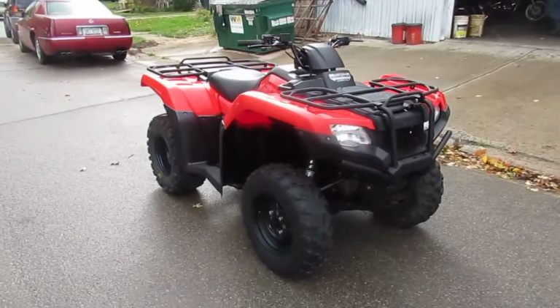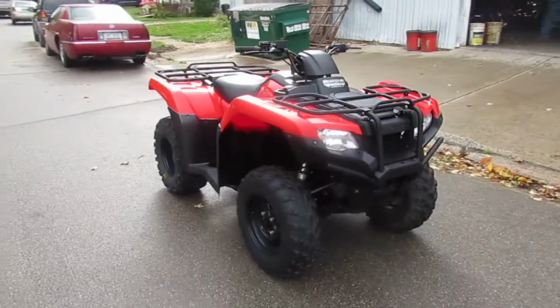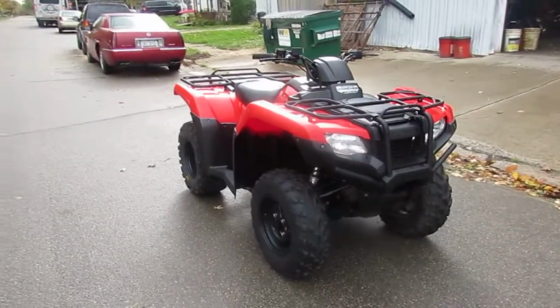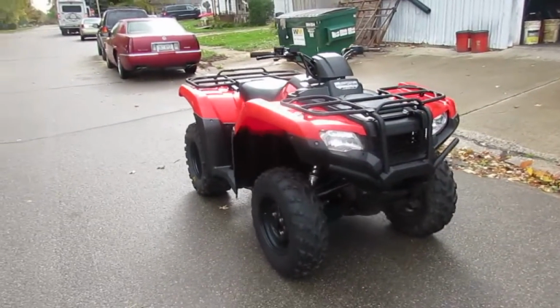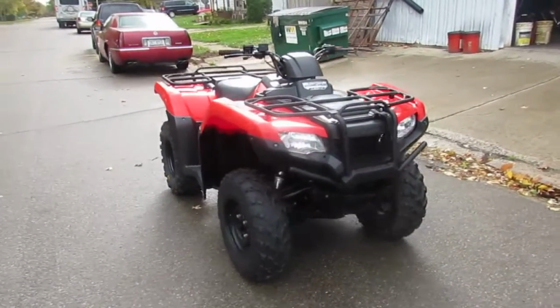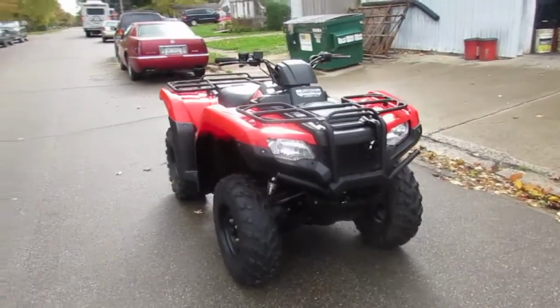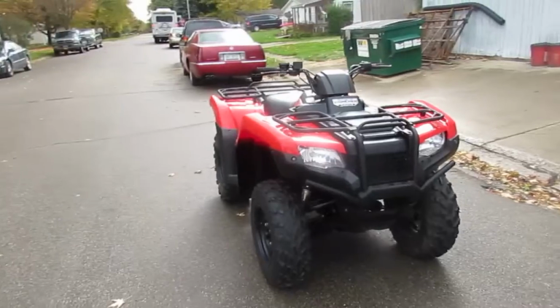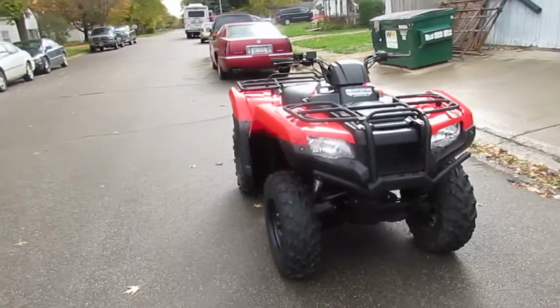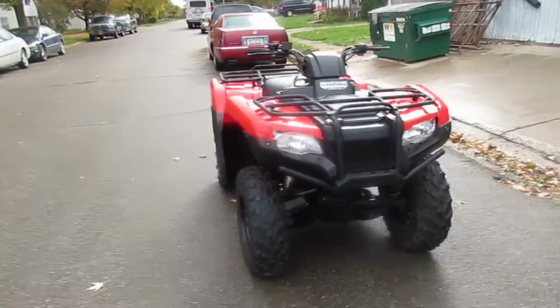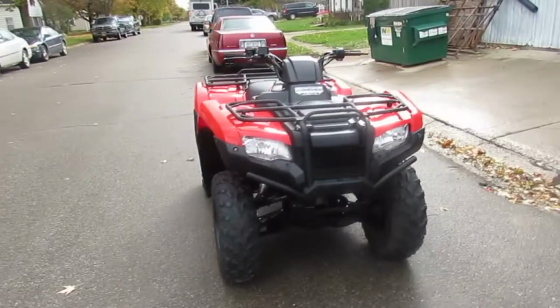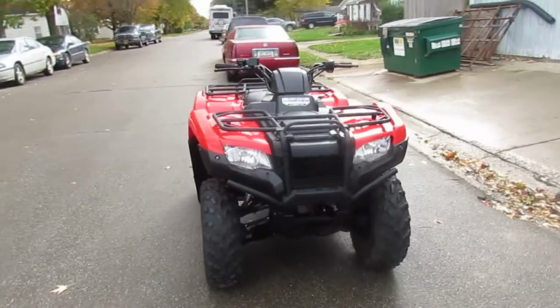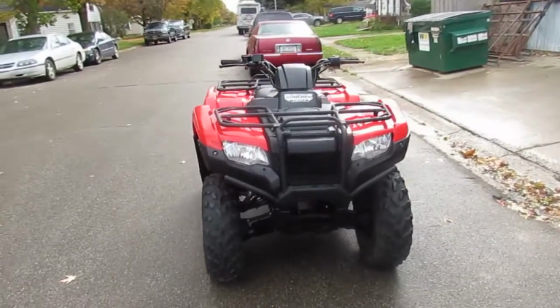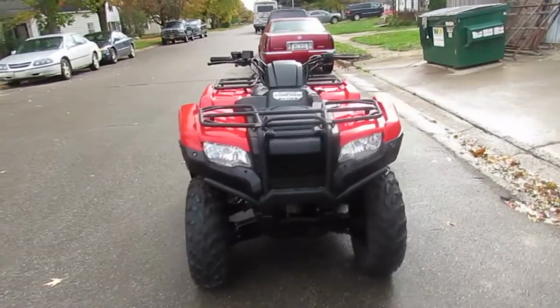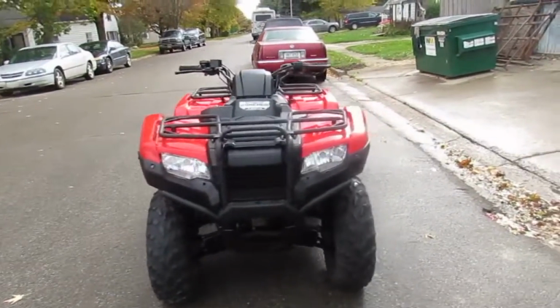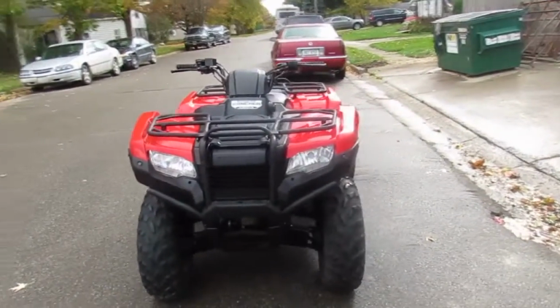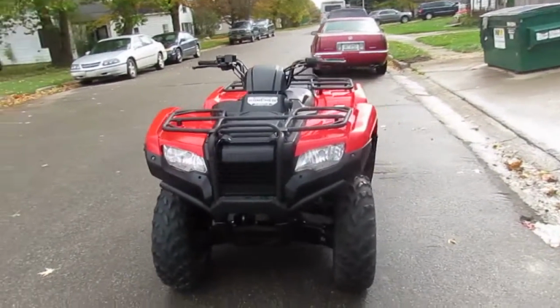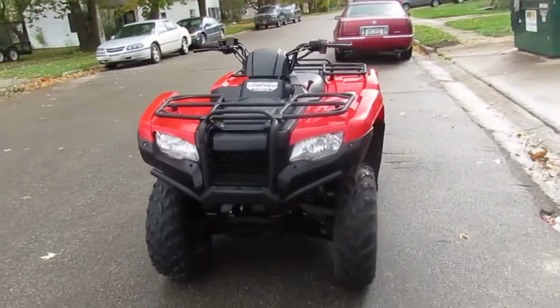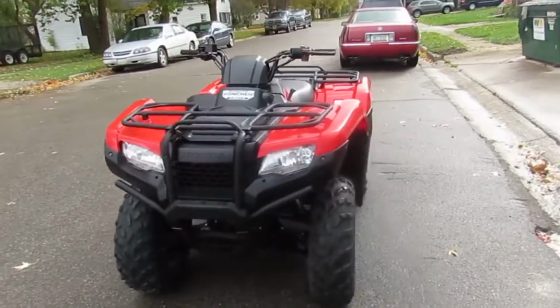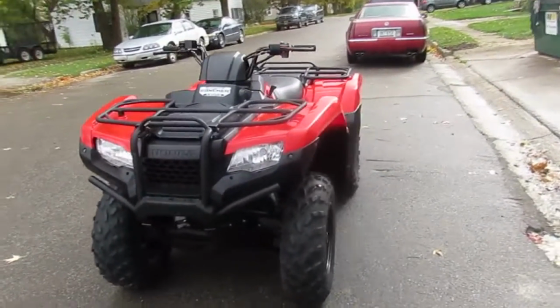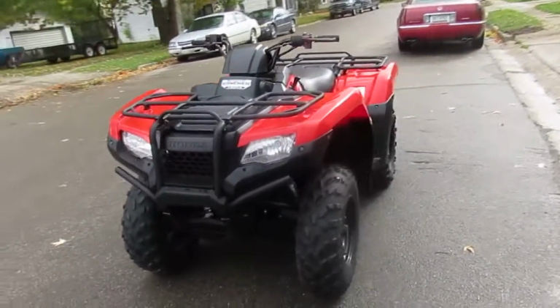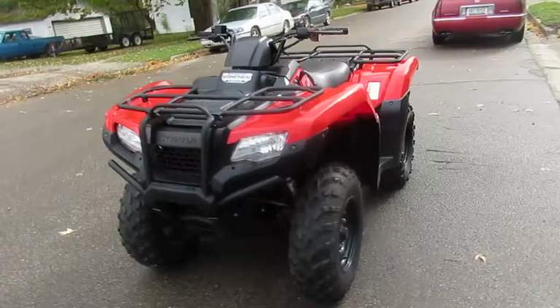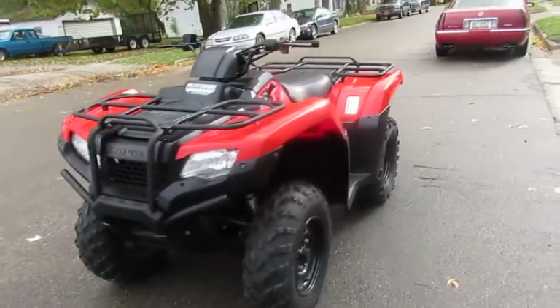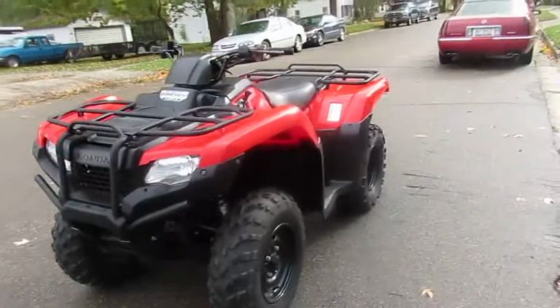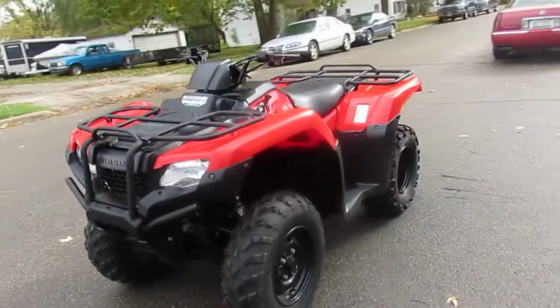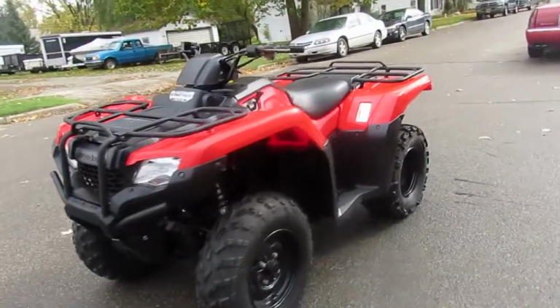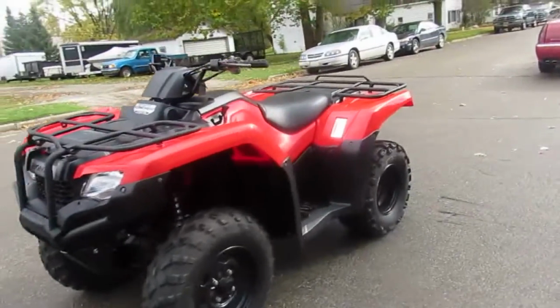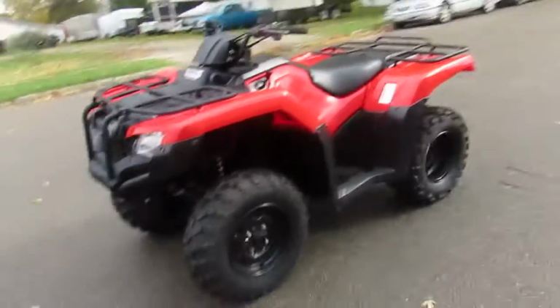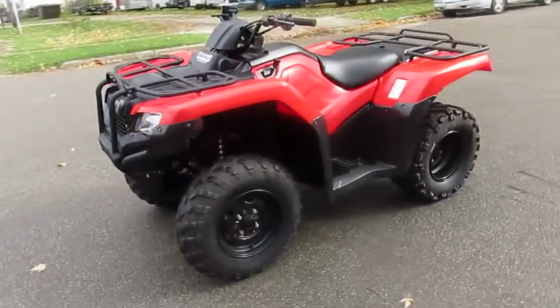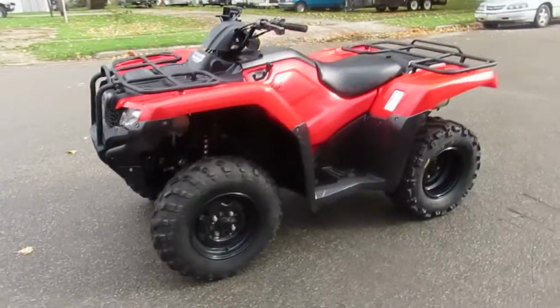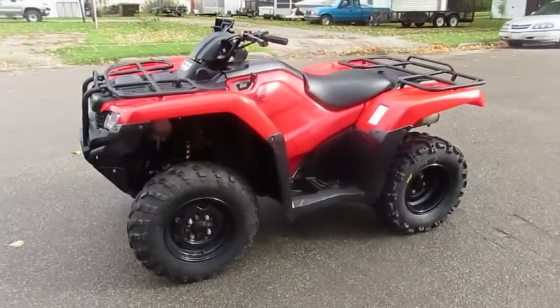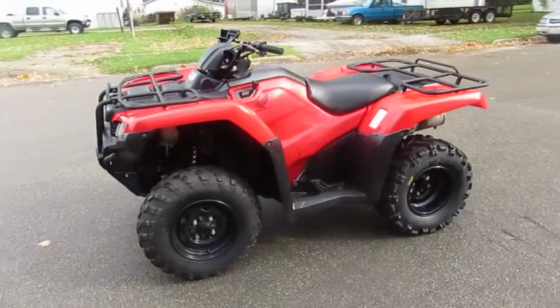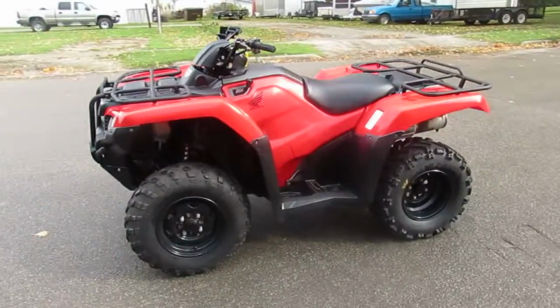This one's a 2015 Honda Rancher 420 4x4. It's fuel injected. It's a great ATV. These Hondas run forever. We got this thing priced right — $5,500.